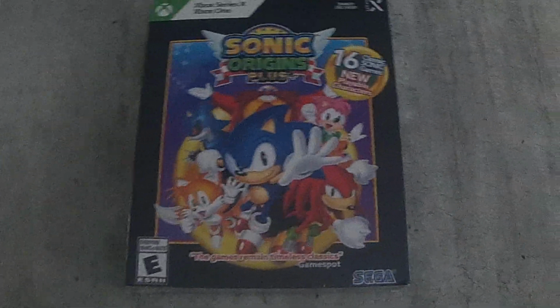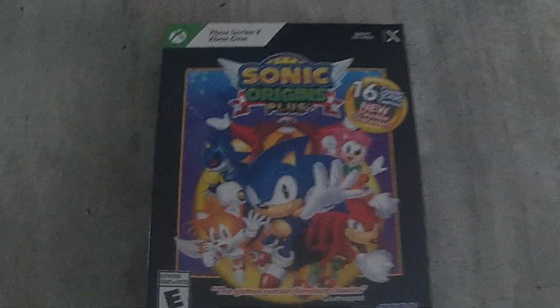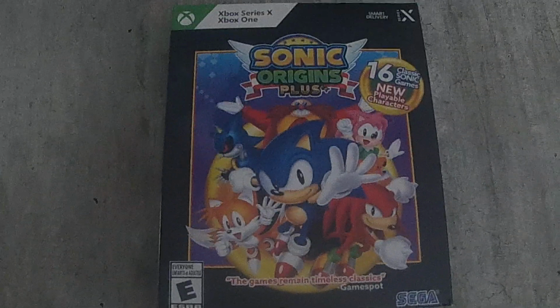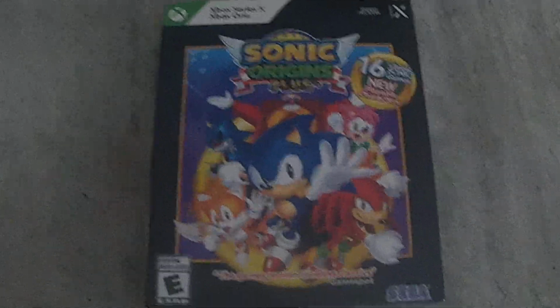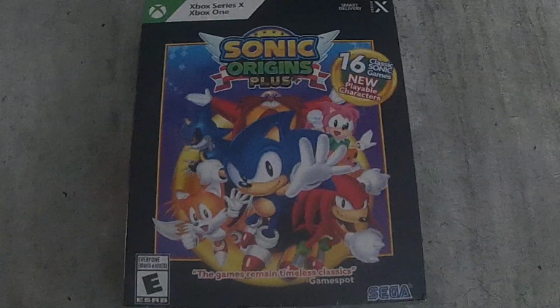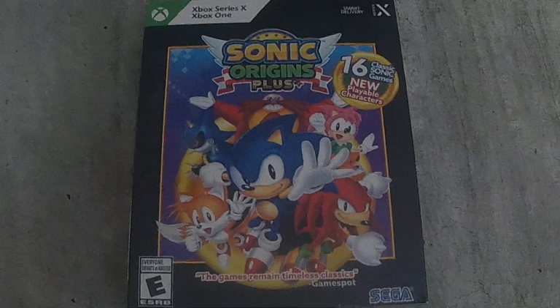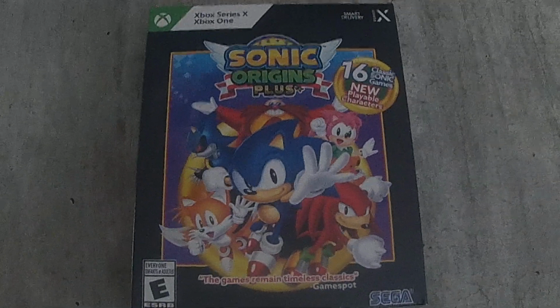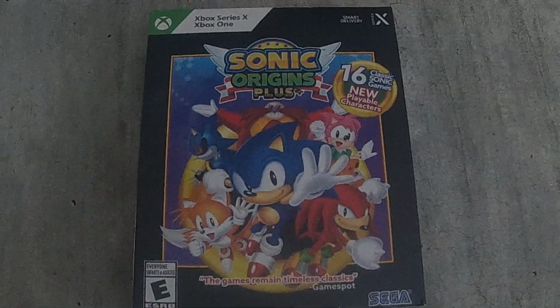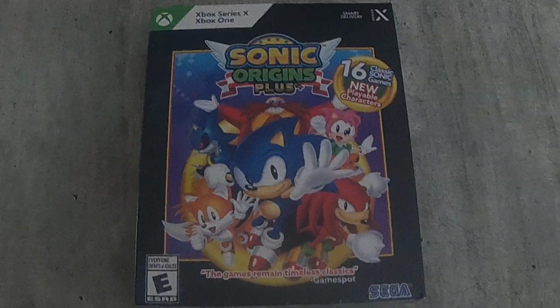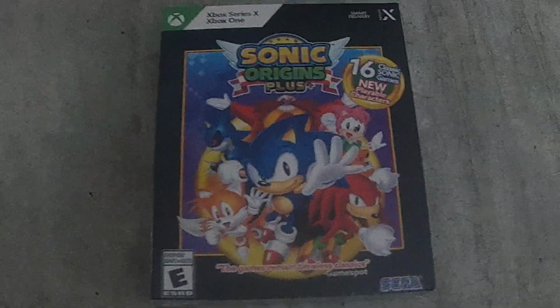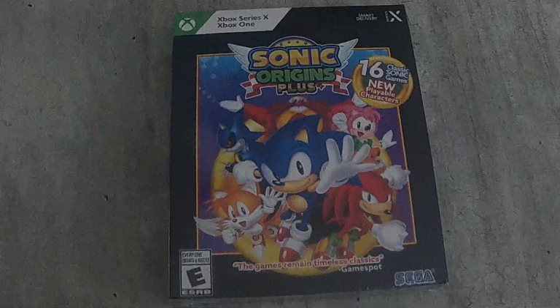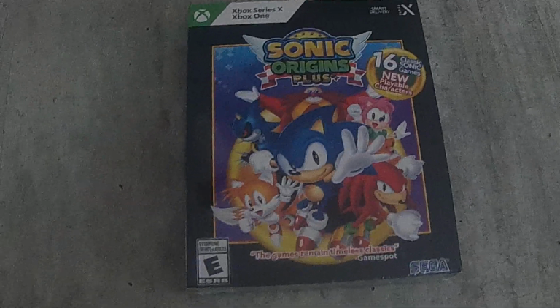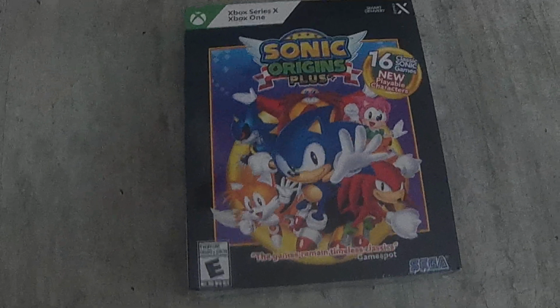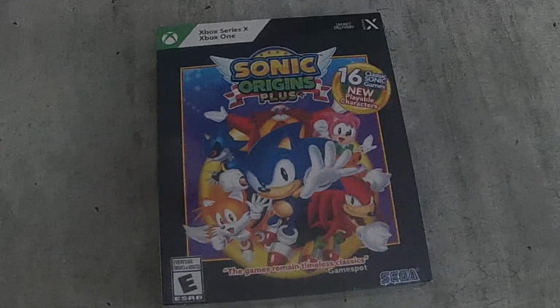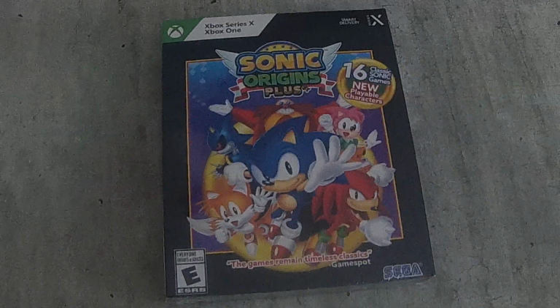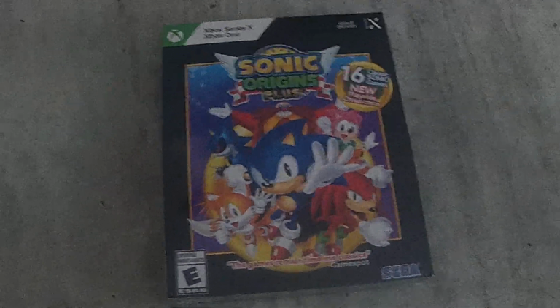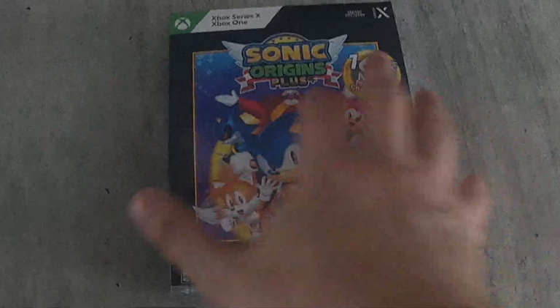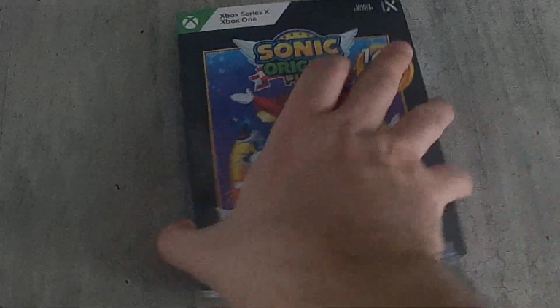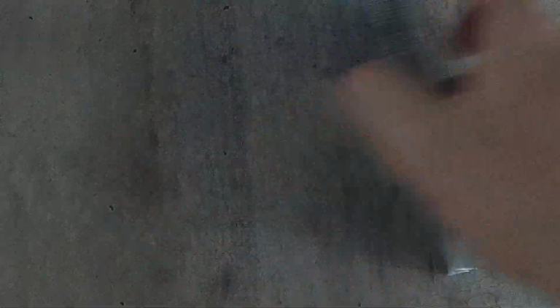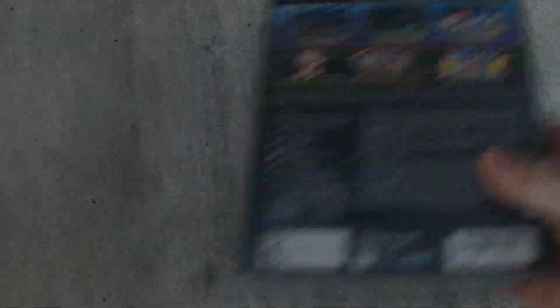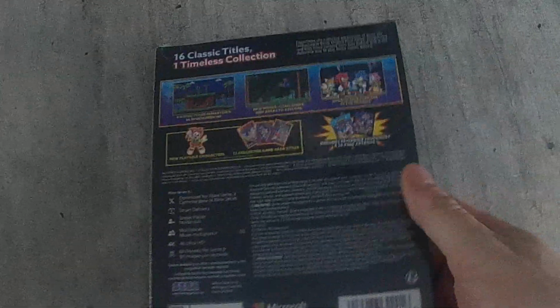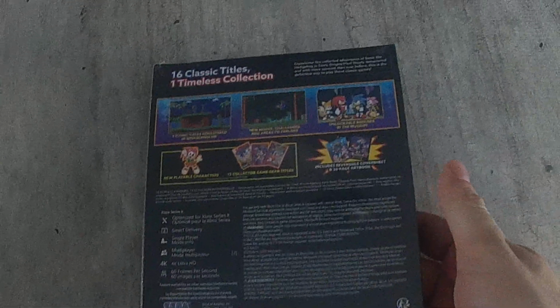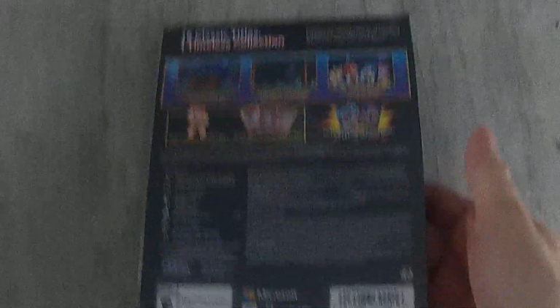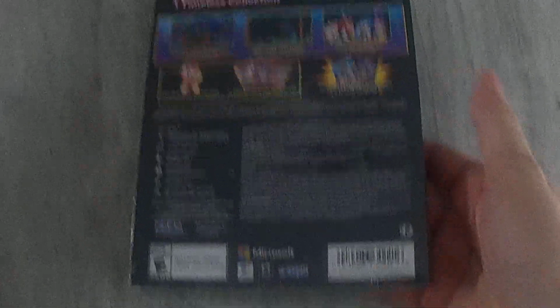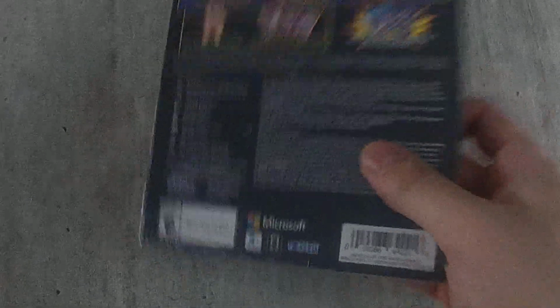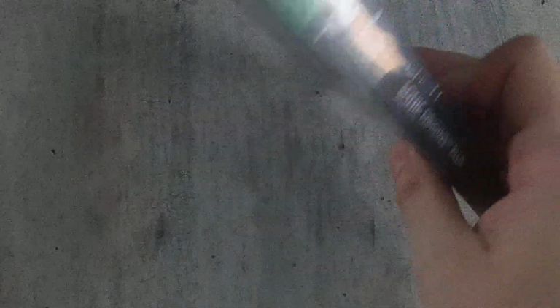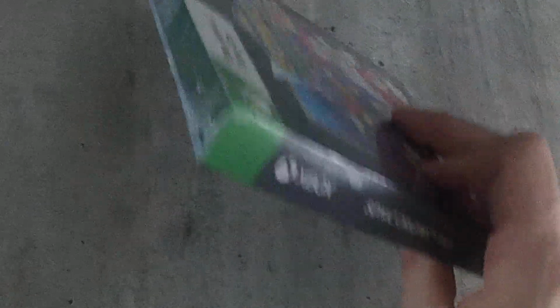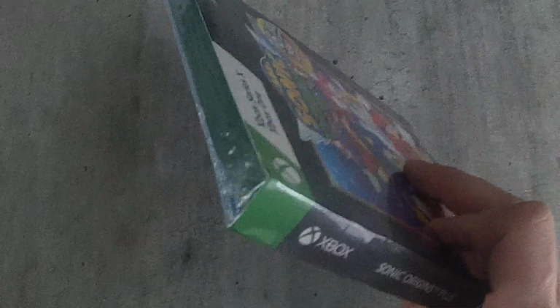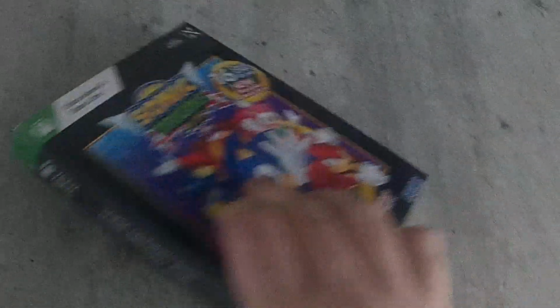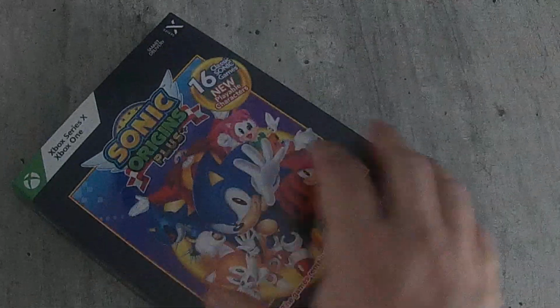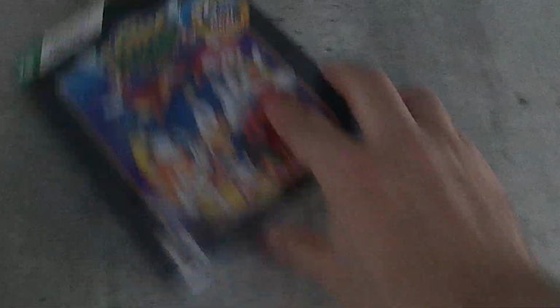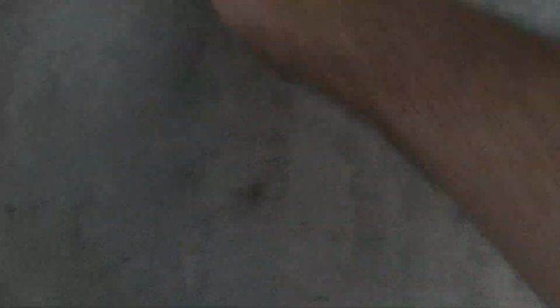From Walmart, I did get the Sonic Origins Plus collection. I got this for about $29 plus tax. Happy to add that to my collection — I haven't played it yet, so it's still kind of sealed.